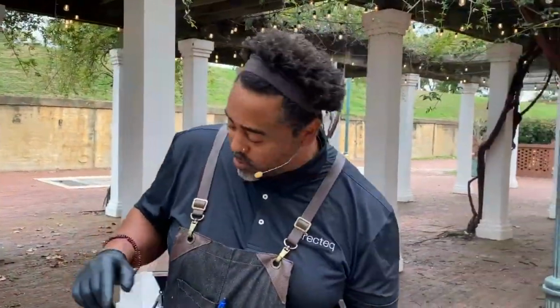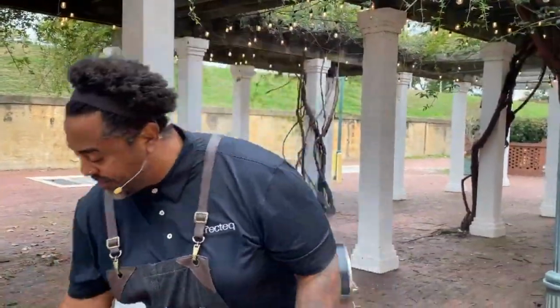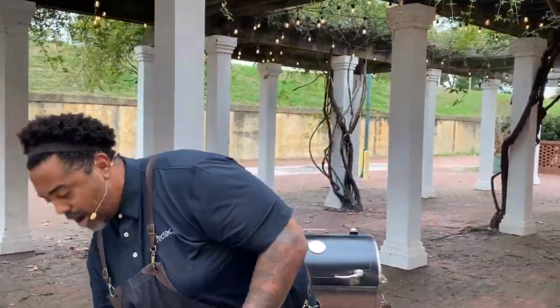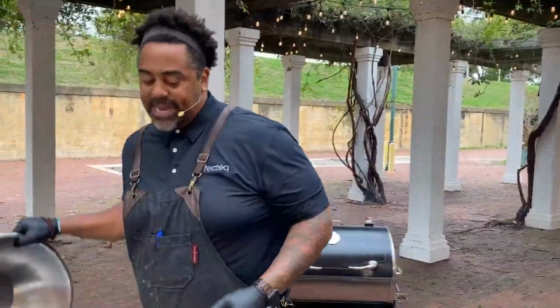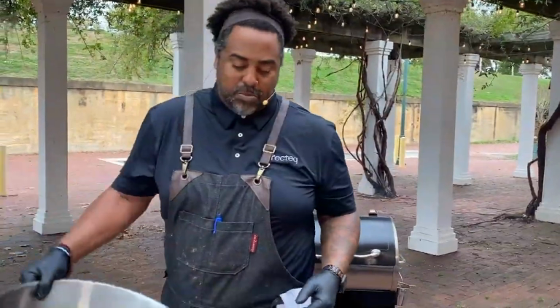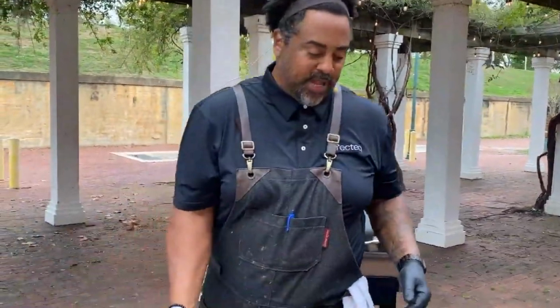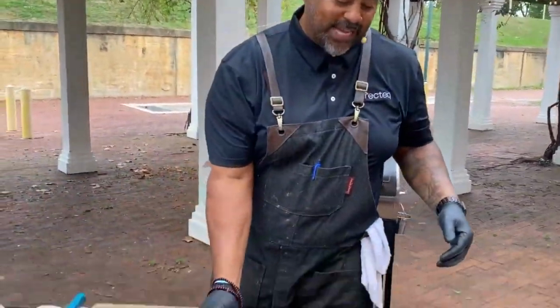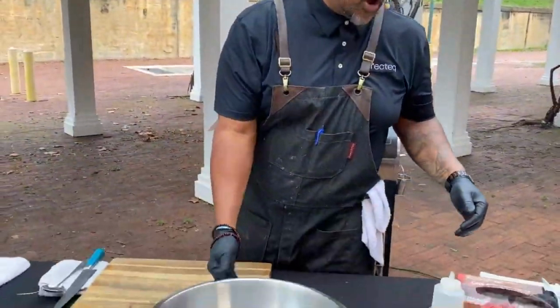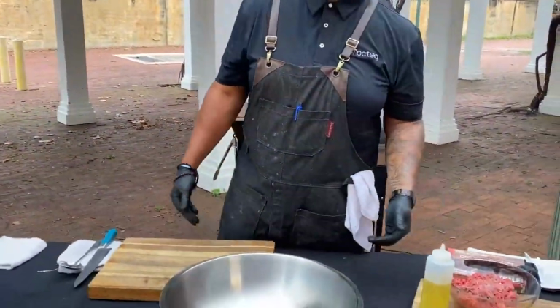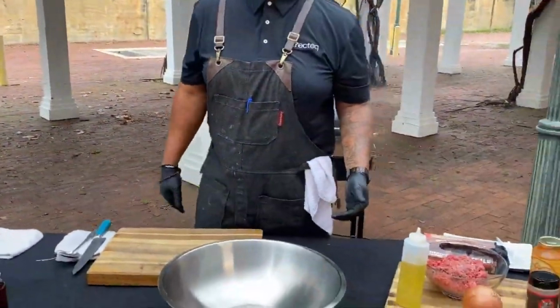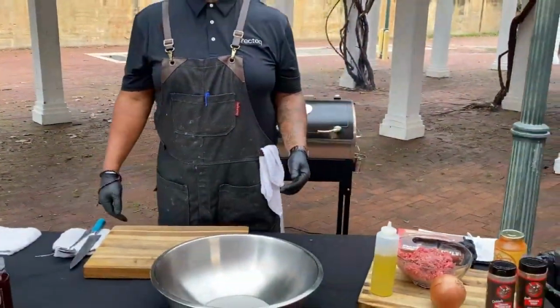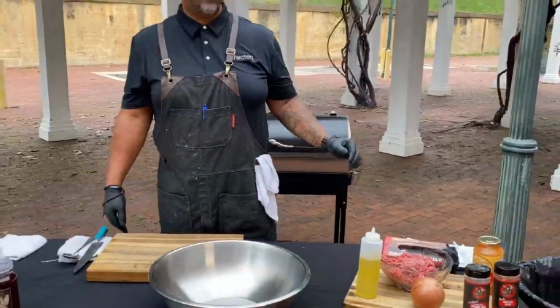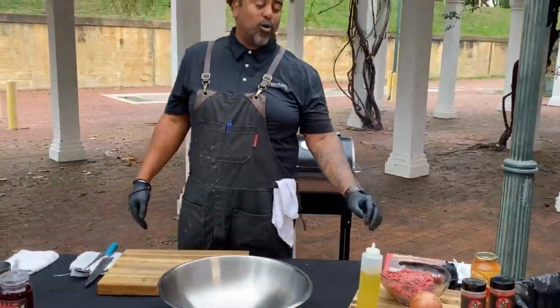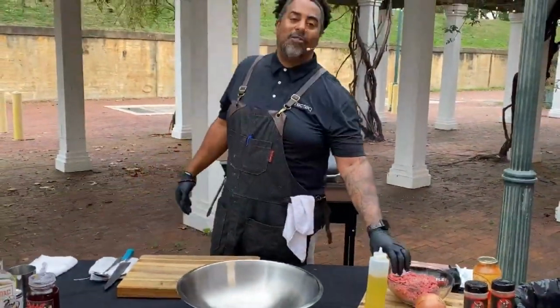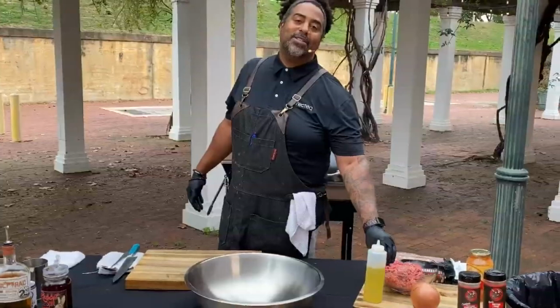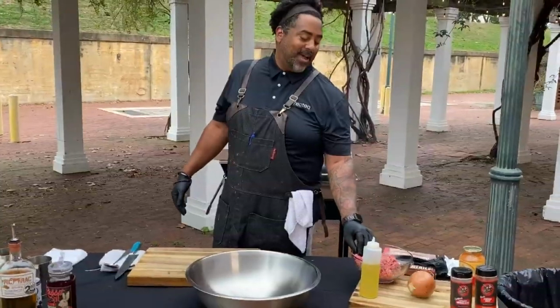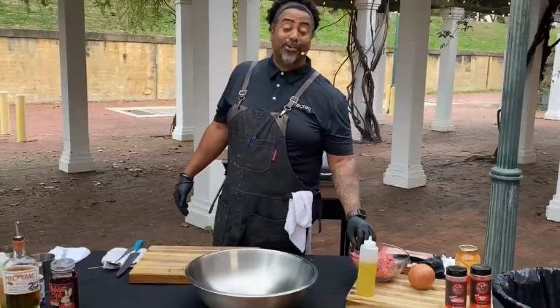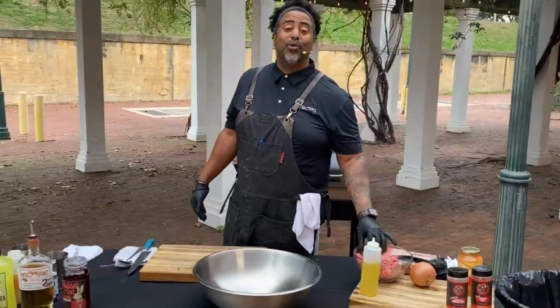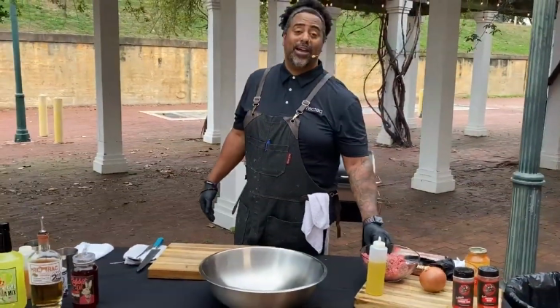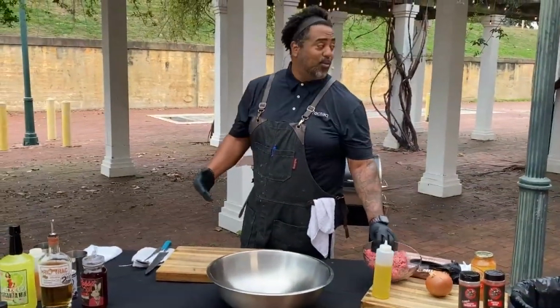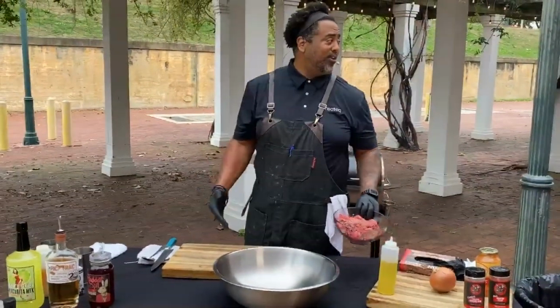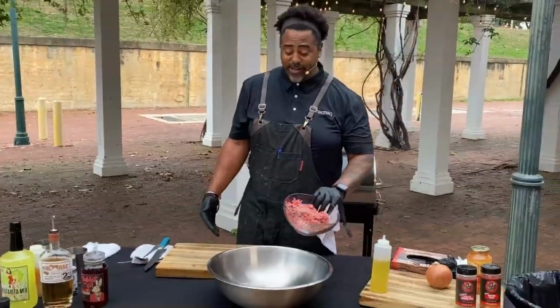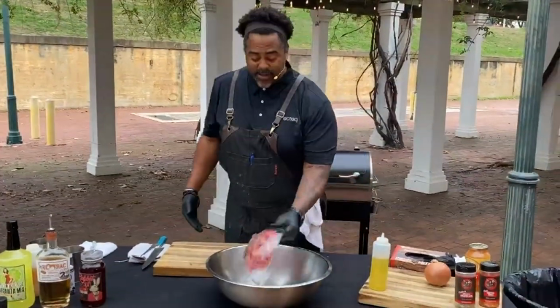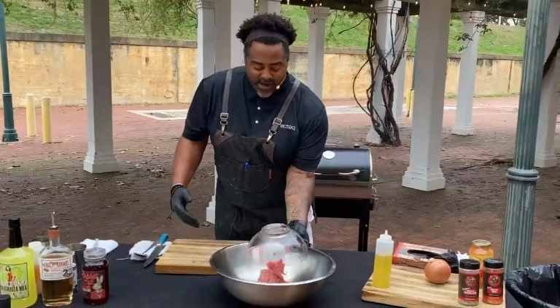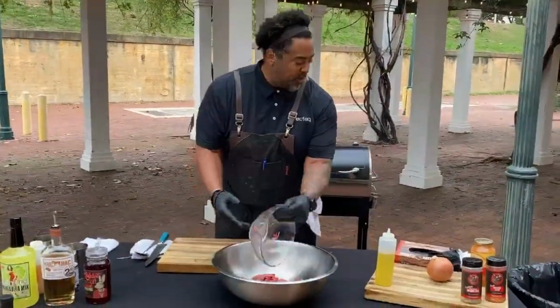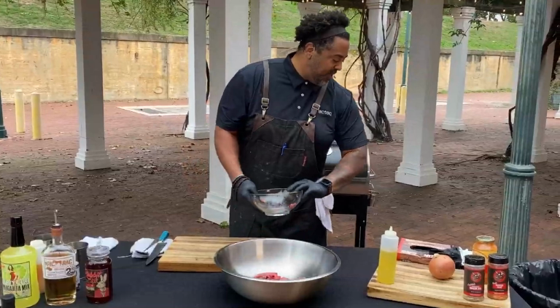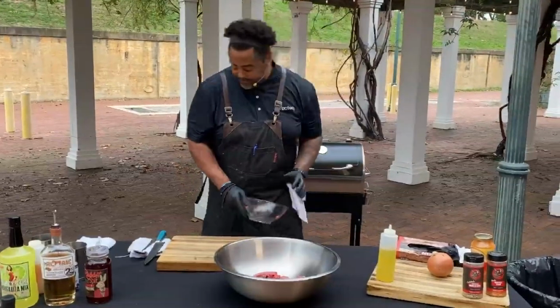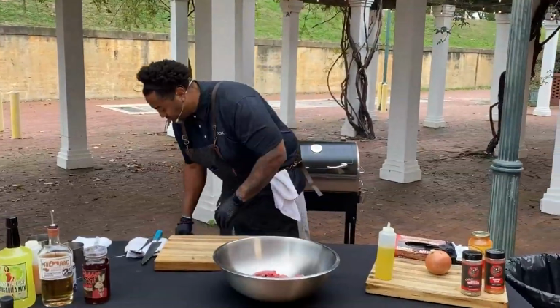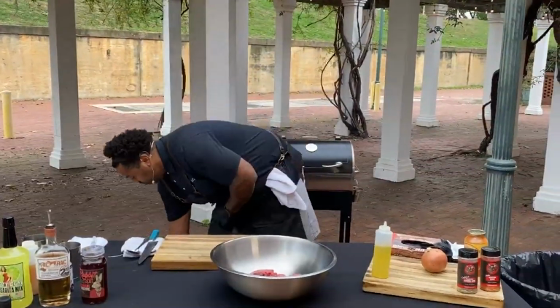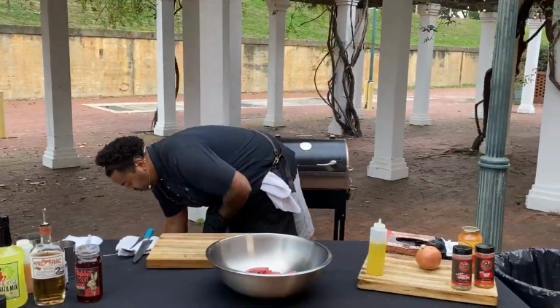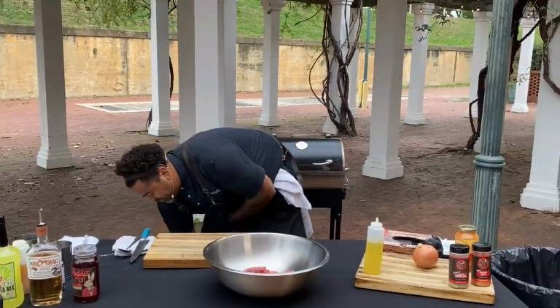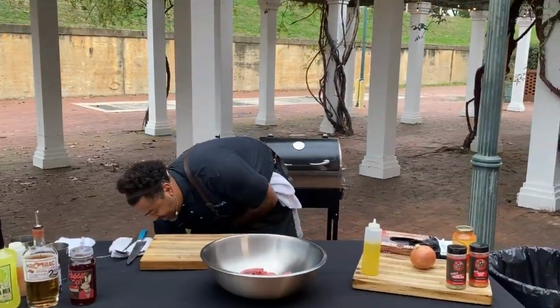So what we're going to do is our big stainless steel bowl. If you guys haven't gone out and bought yourself a big stainless steel bowl or ordered one off of Amazon, I really don't know what you're doing with your life. You need one. So we're going to put our ground beef in. Is that 80-20? That is 80-20.